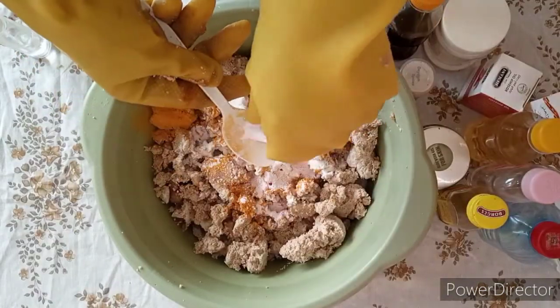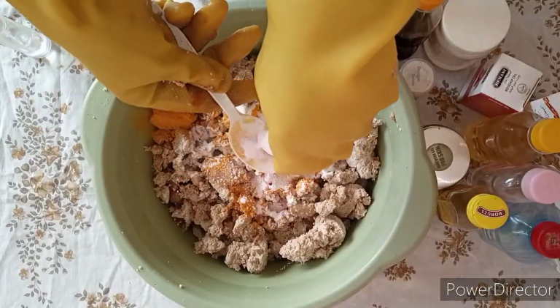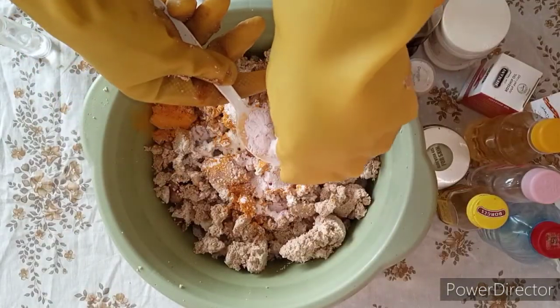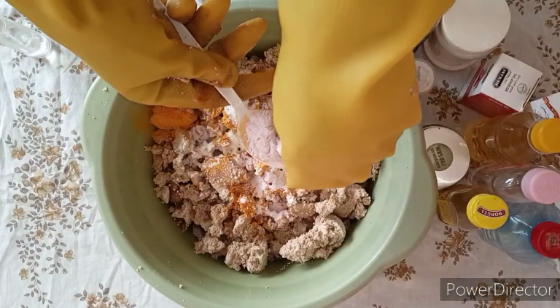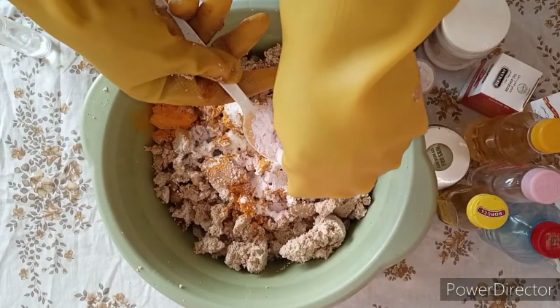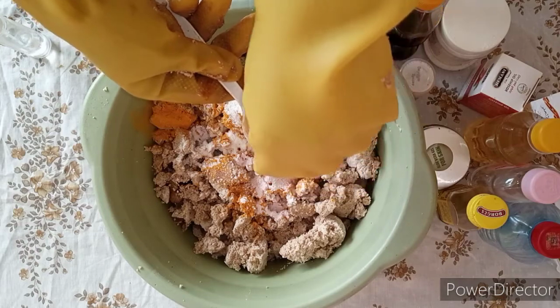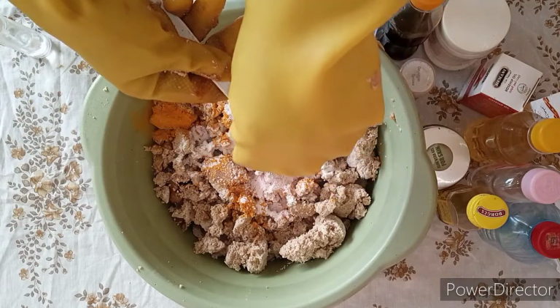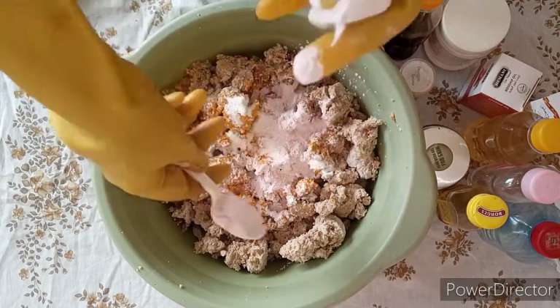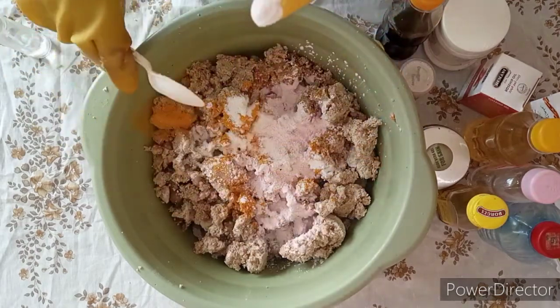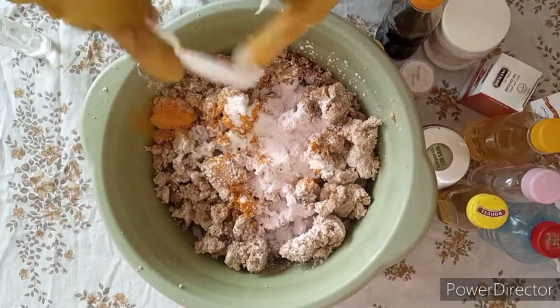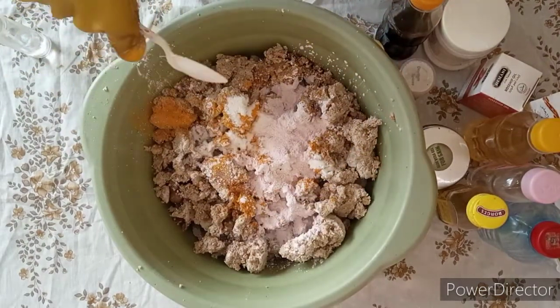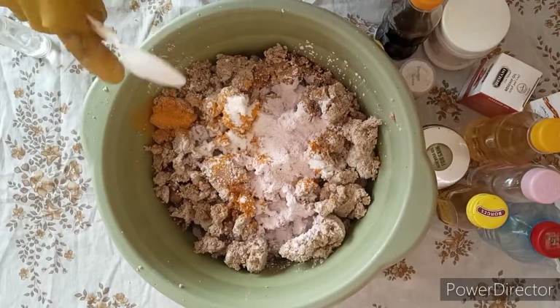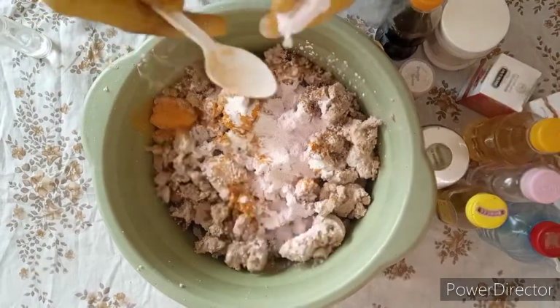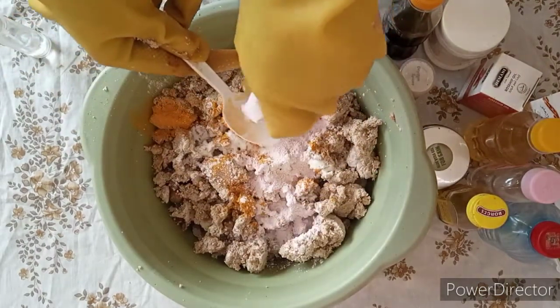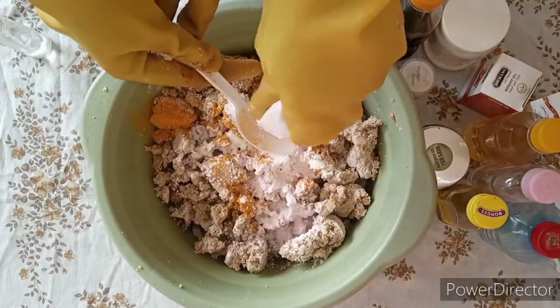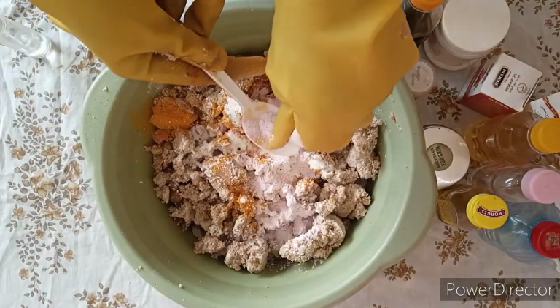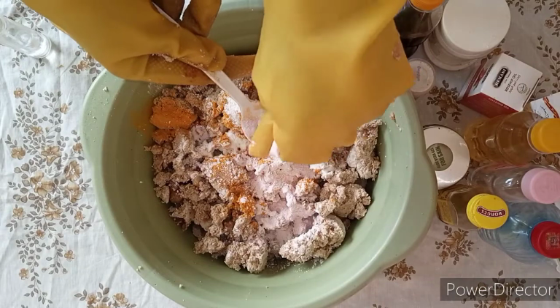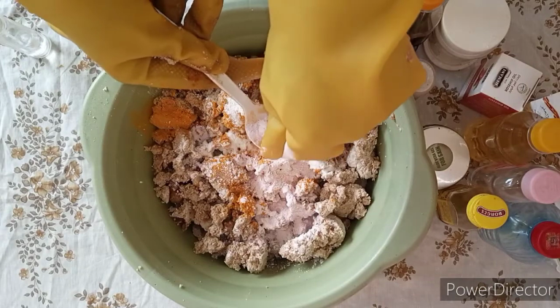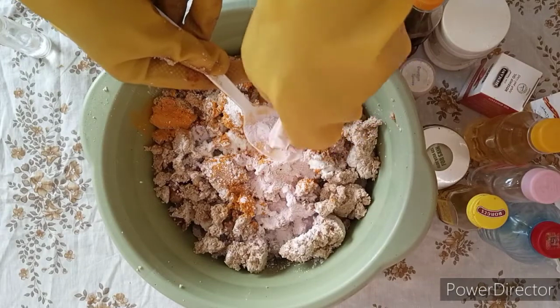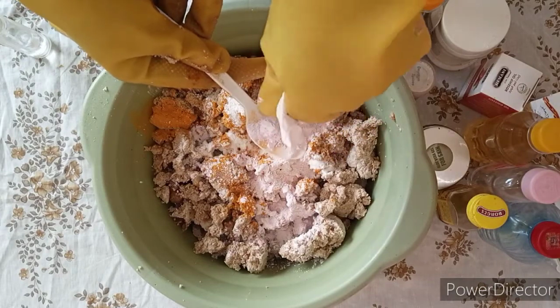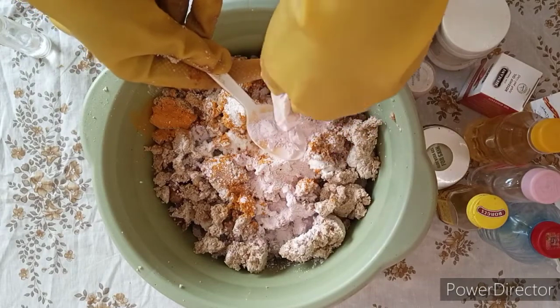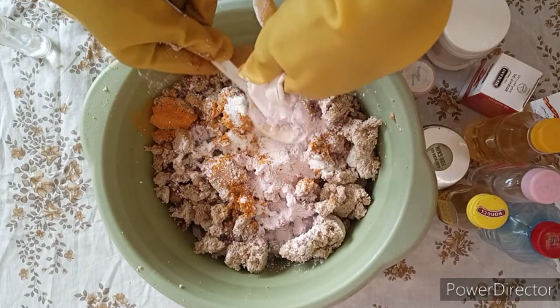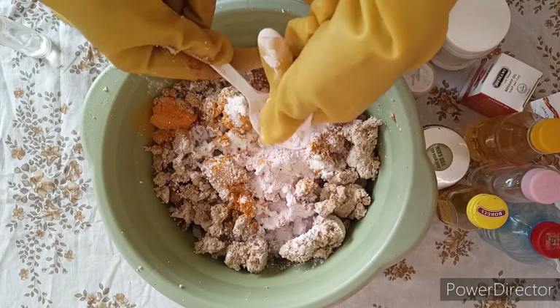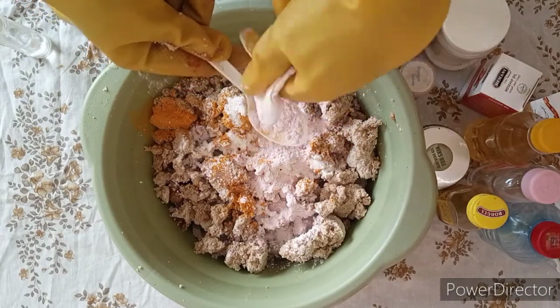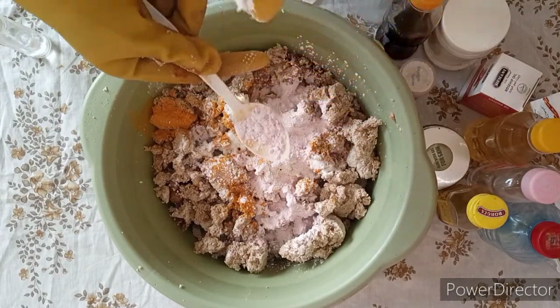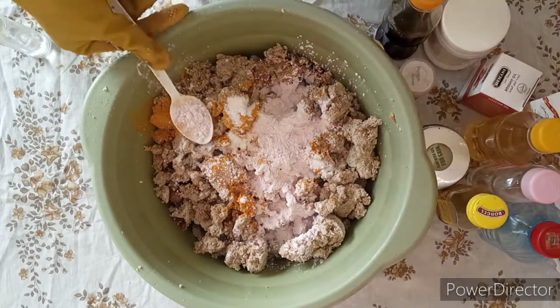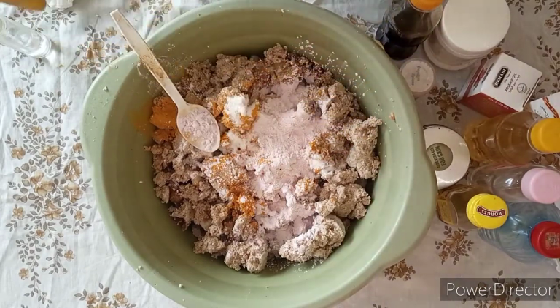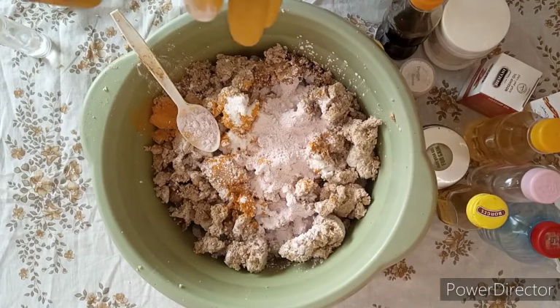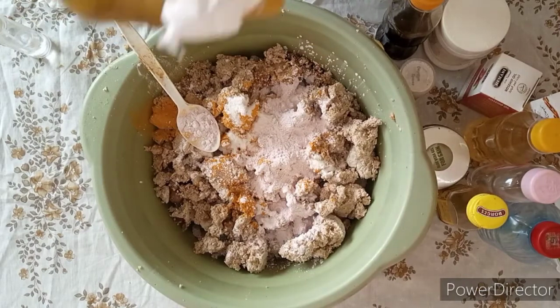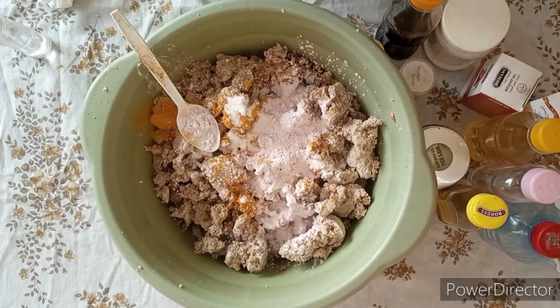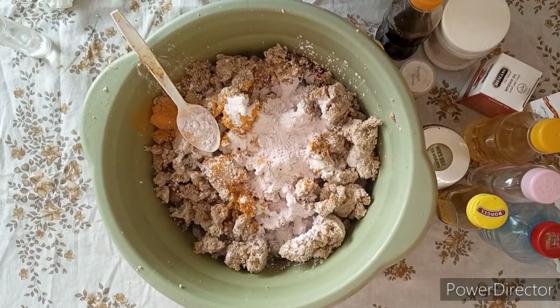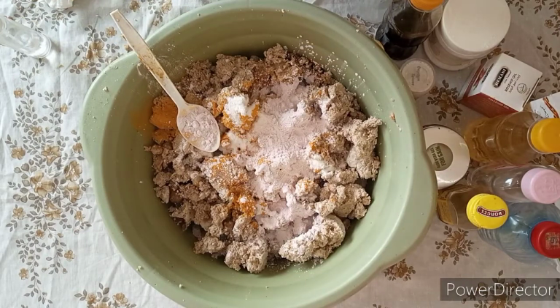I'm adding three tablespoons of my skin rashes powder. Please don't forget to subscribe and also turn your notification bell so that you'll be notified any time I upload a new video.